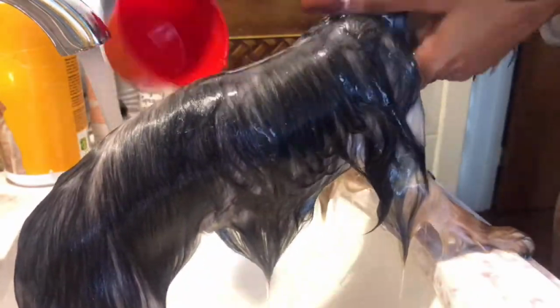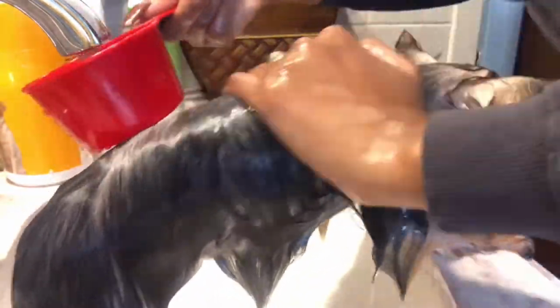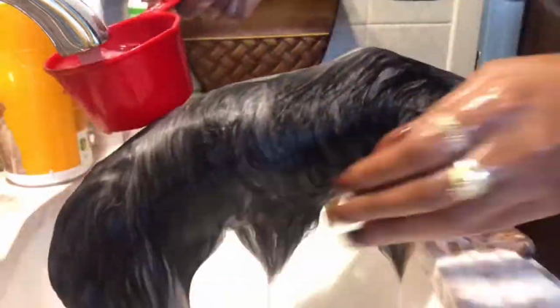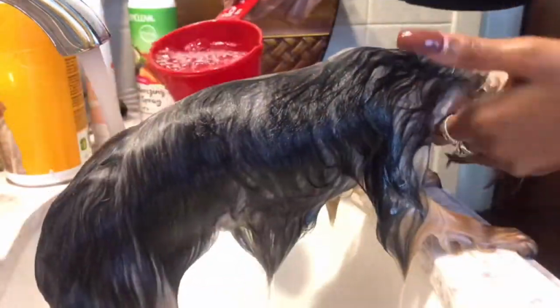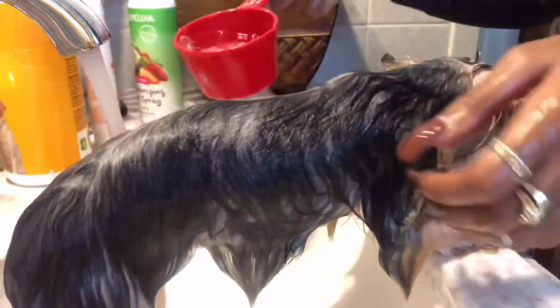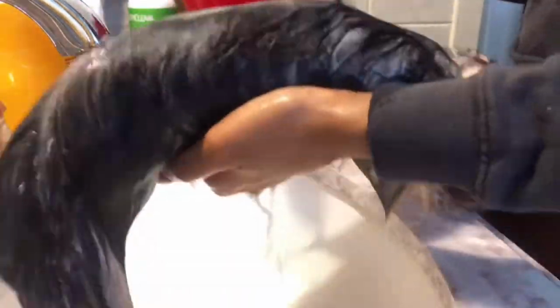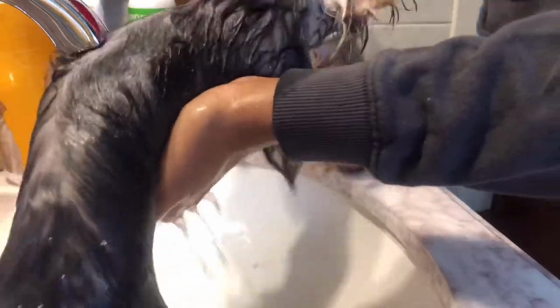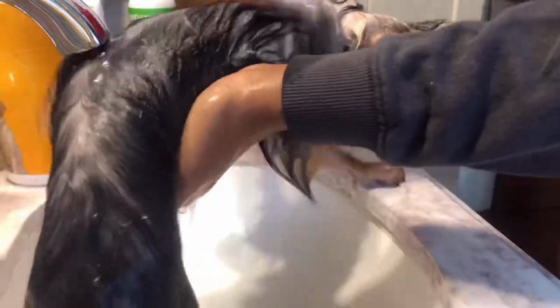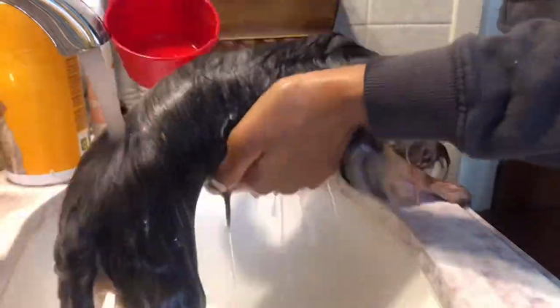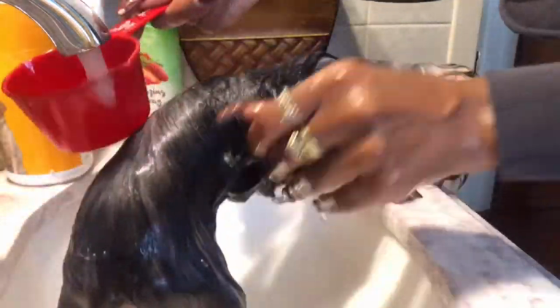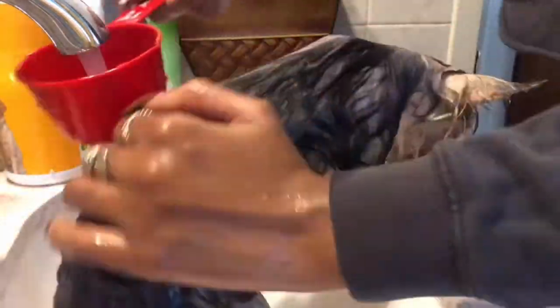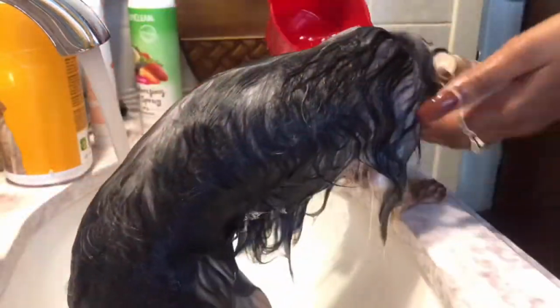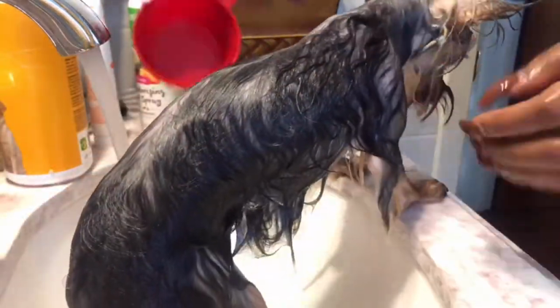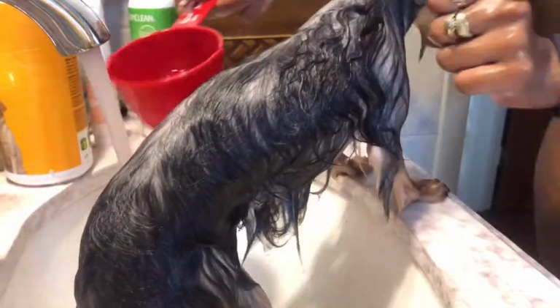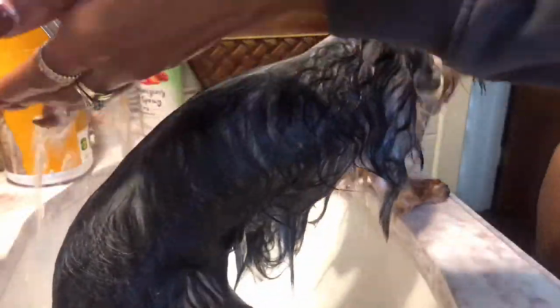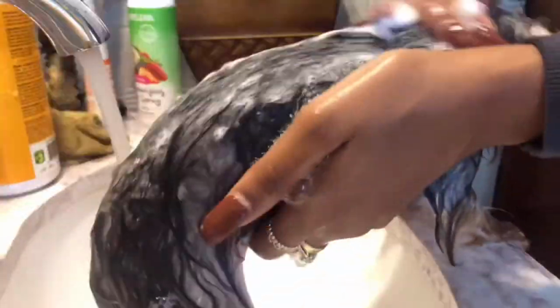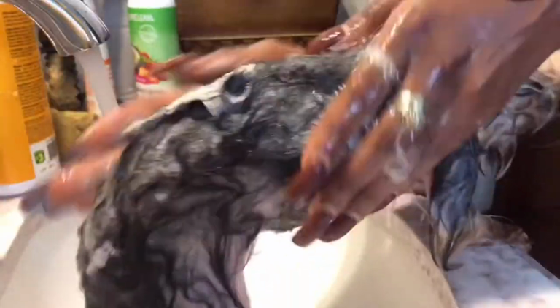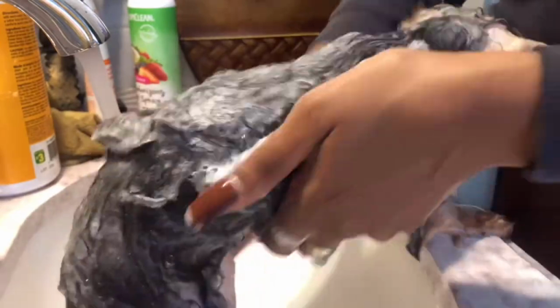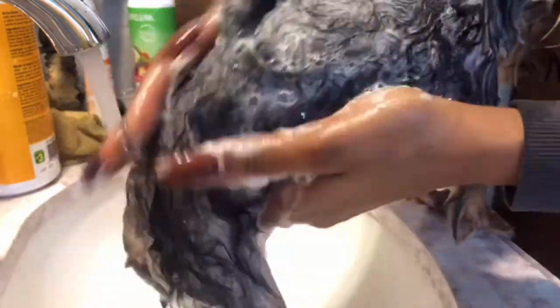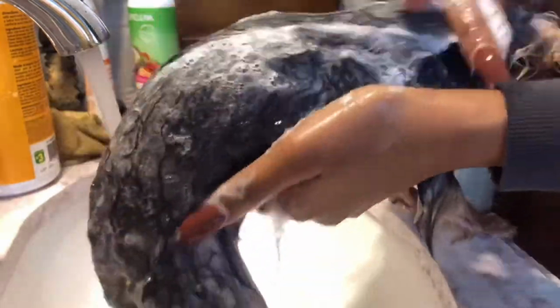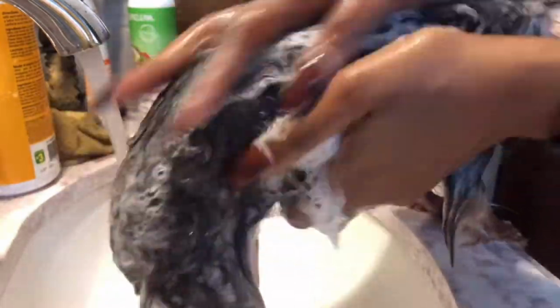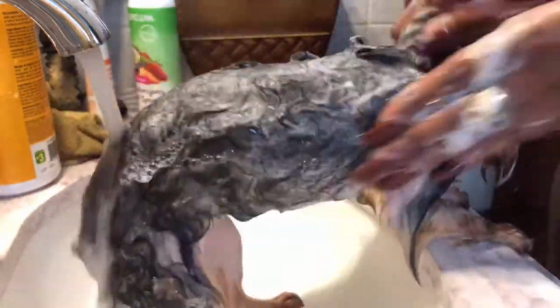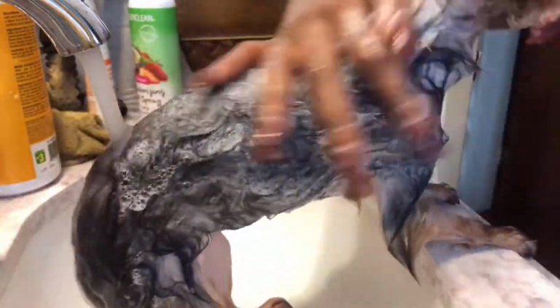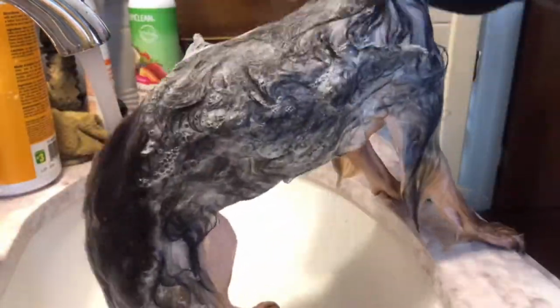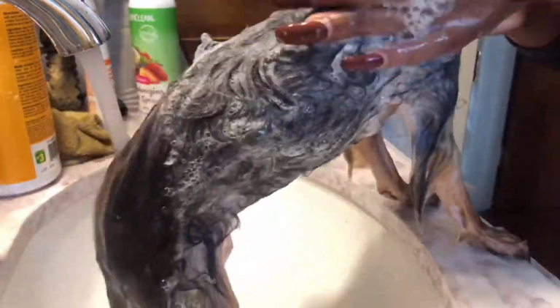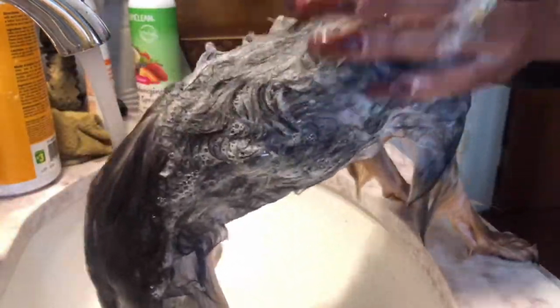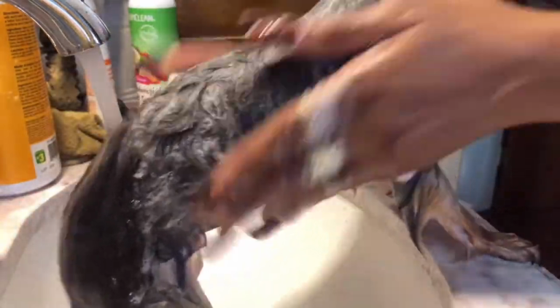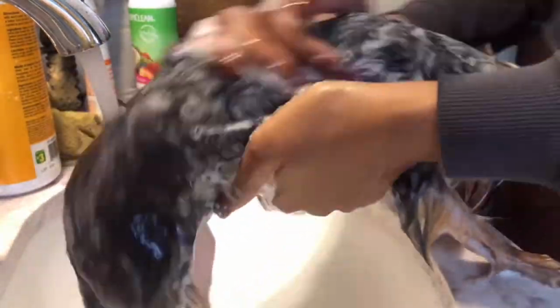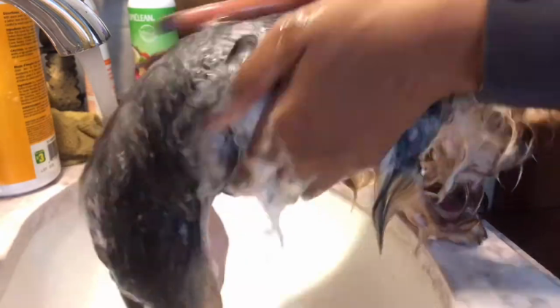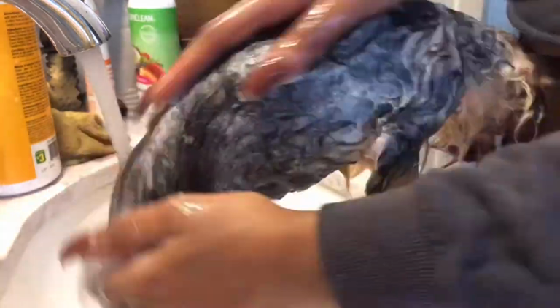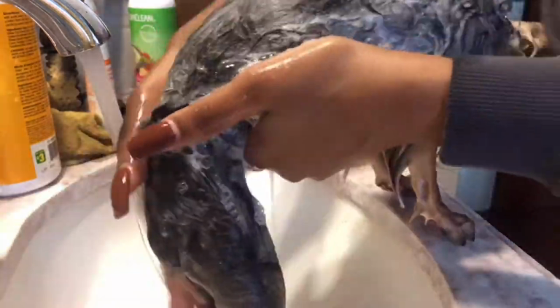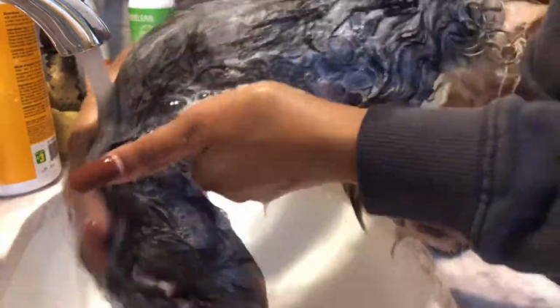Notice how shiny she looks — she already does not look dried out even though she's wet. You can see a bit of a shine on her hair. We're doing a second lather because I like to get in there and make sure she's actually clean.